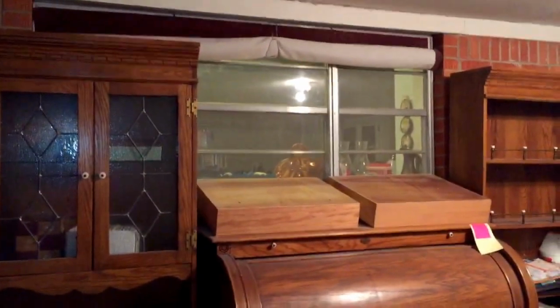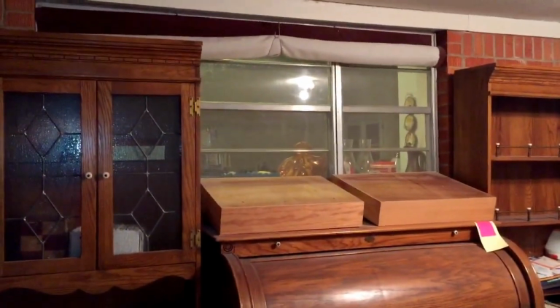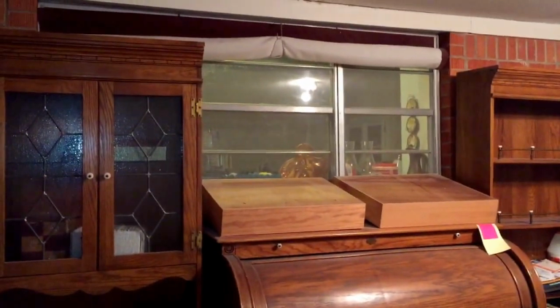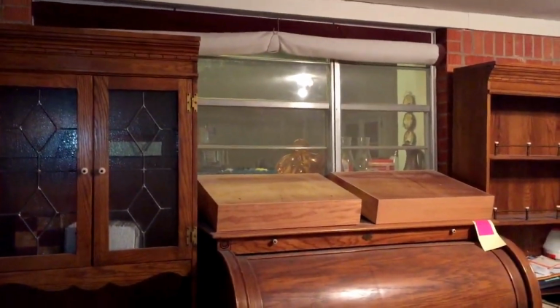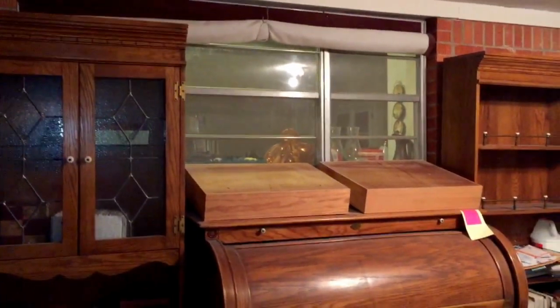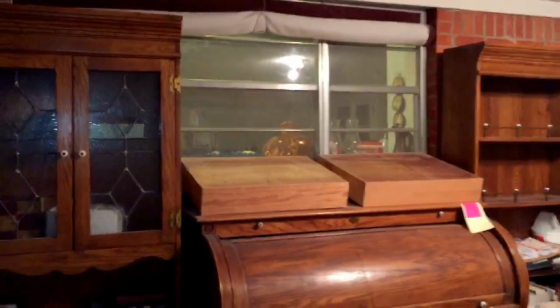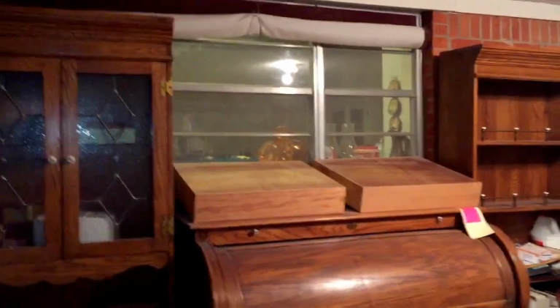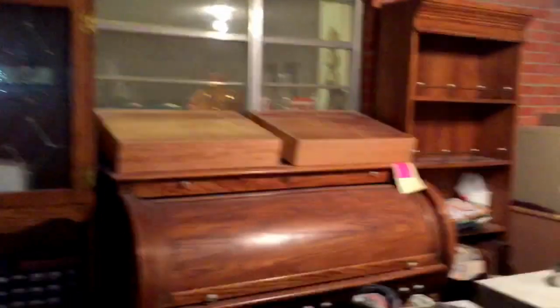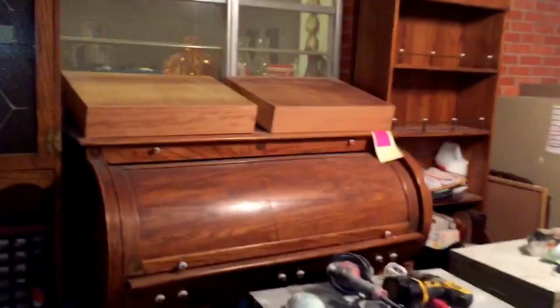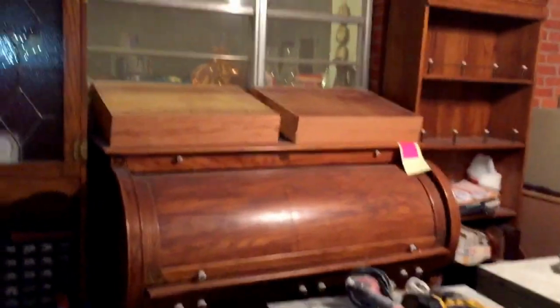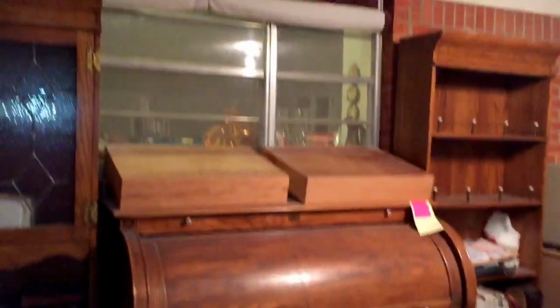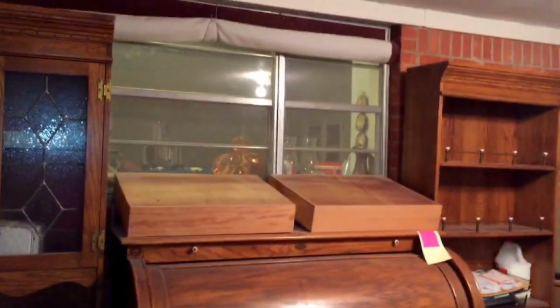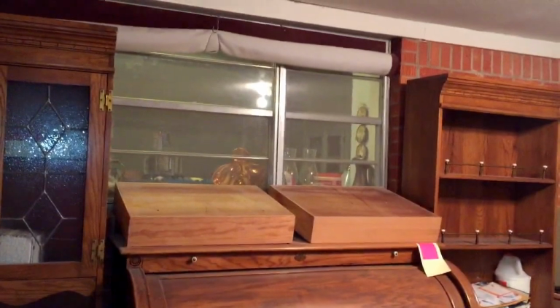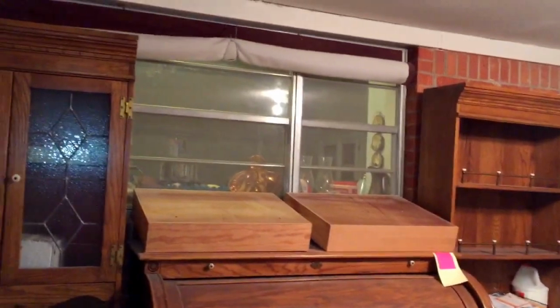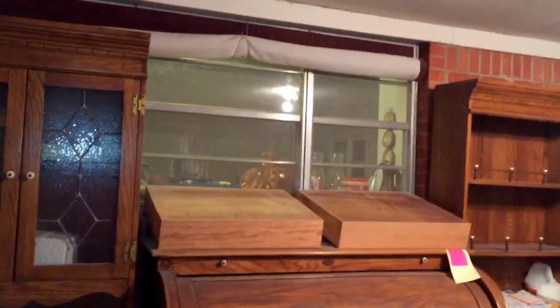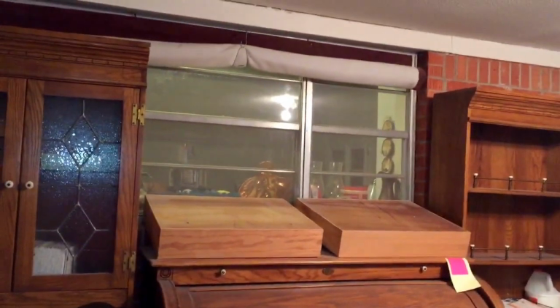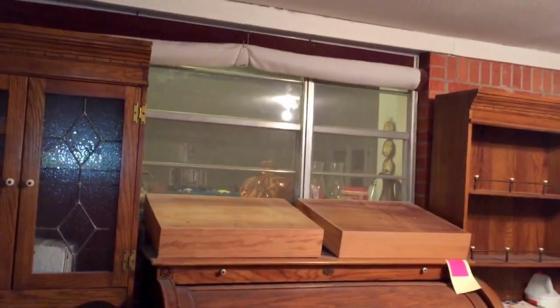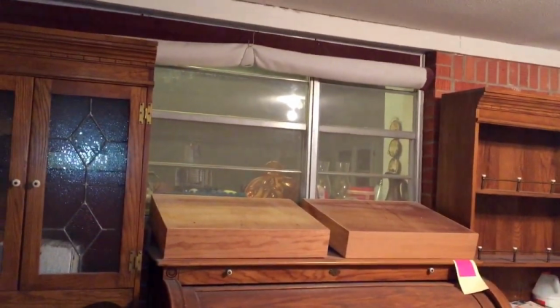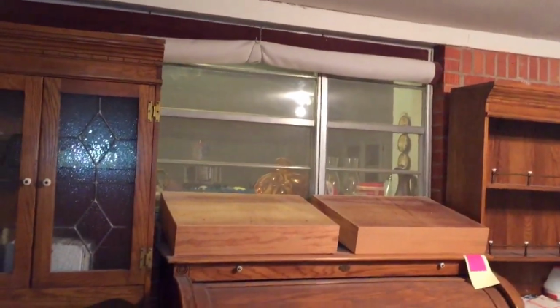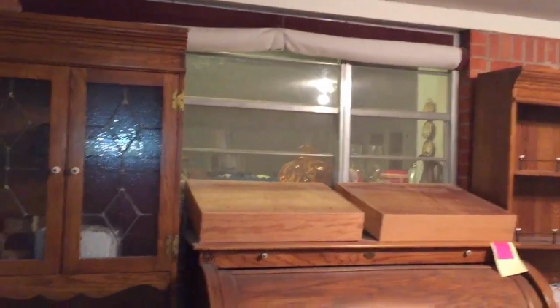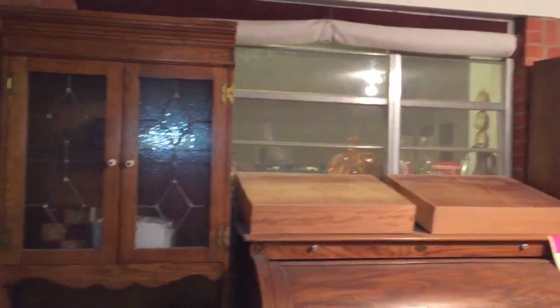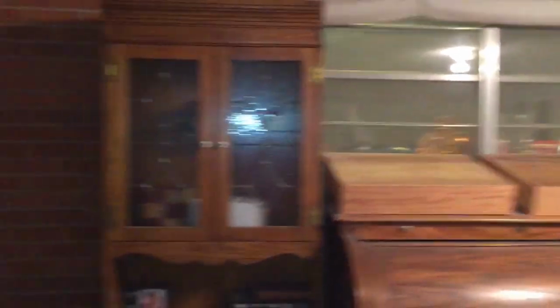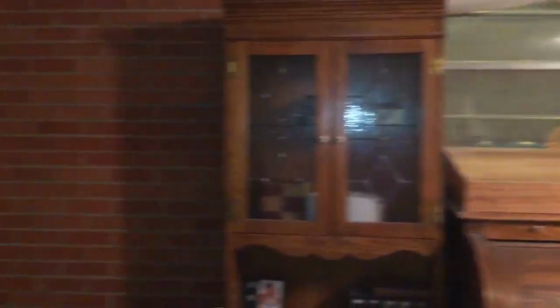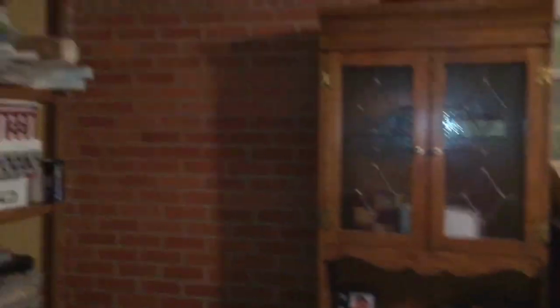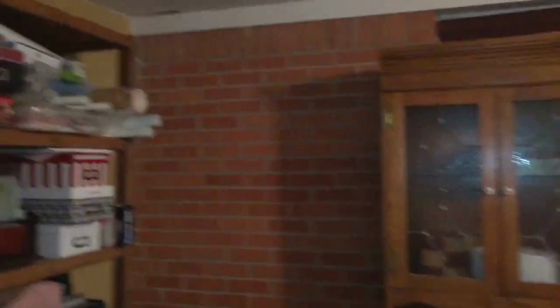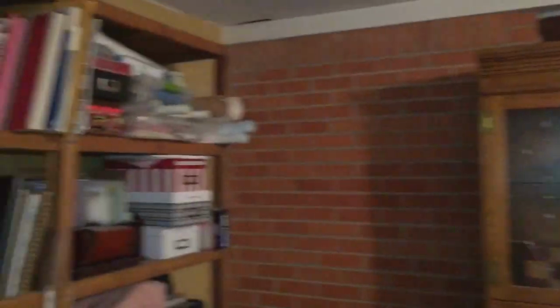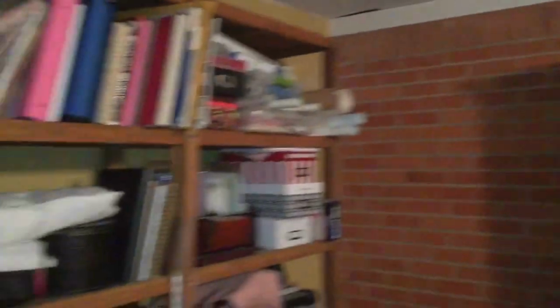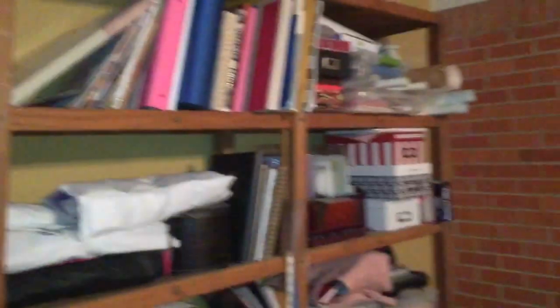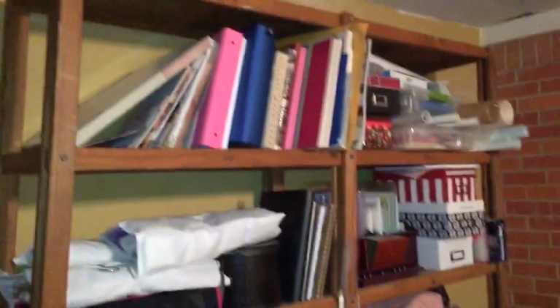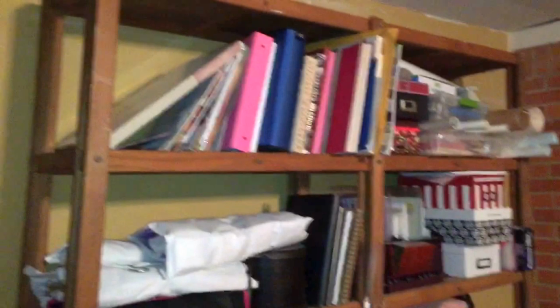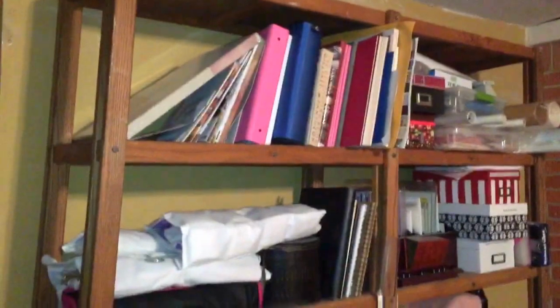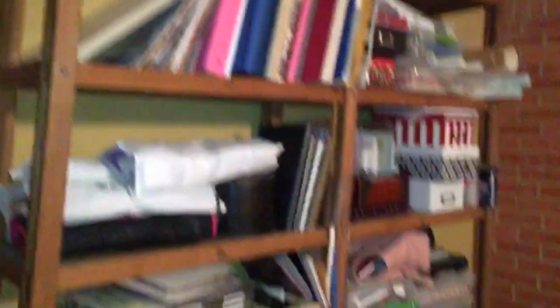There's a window to the kitchen, but I'll have that blocked because I don't want people watching me.